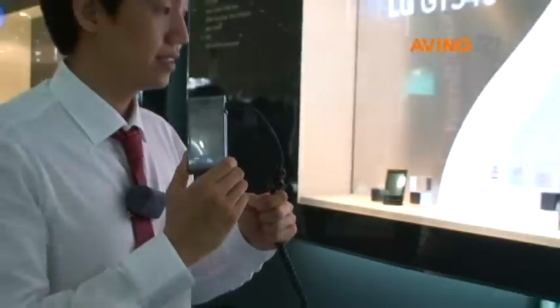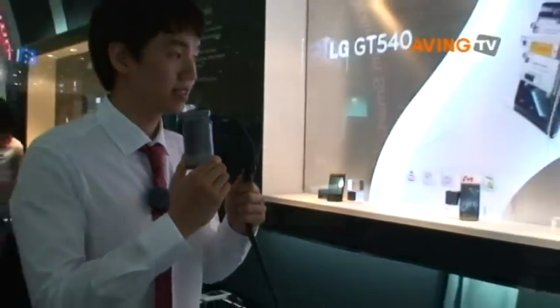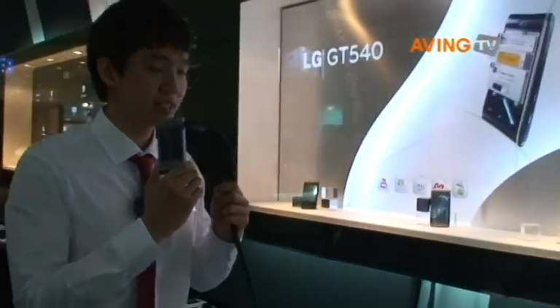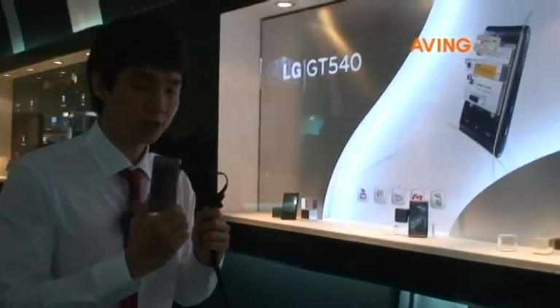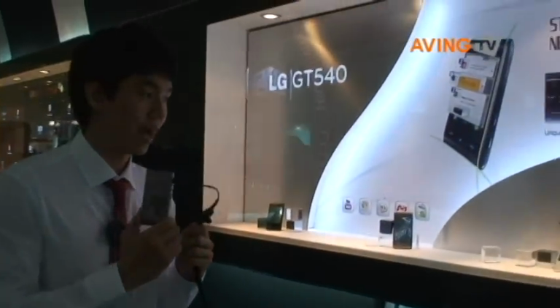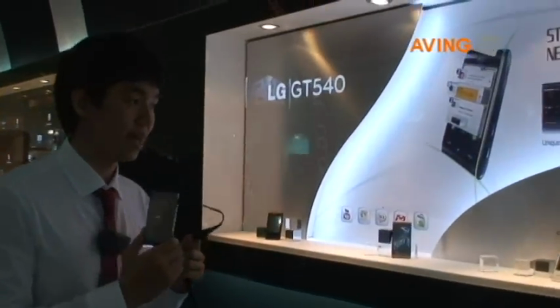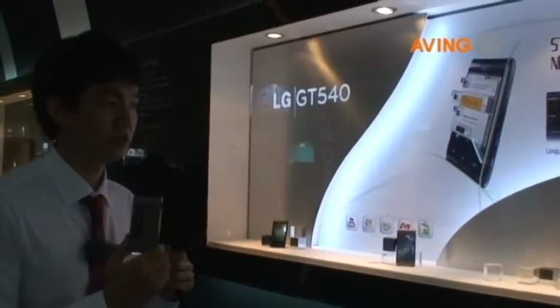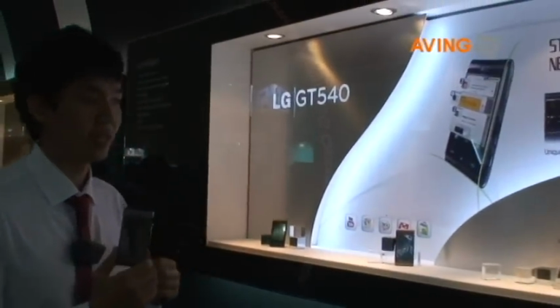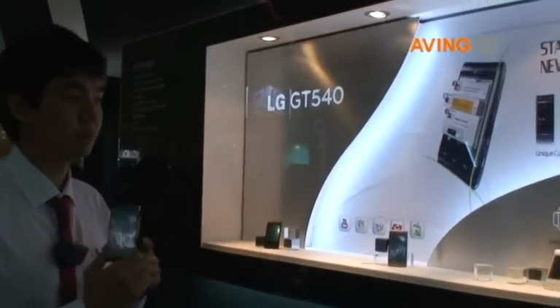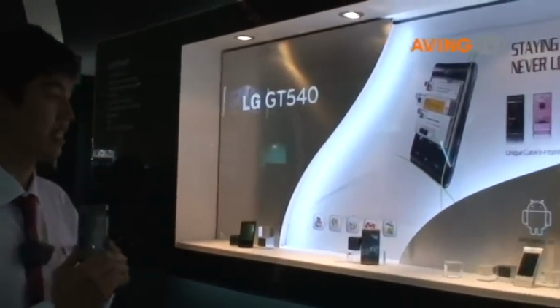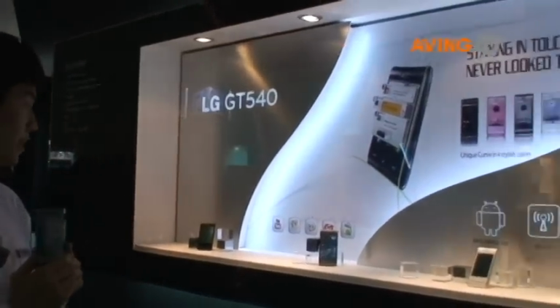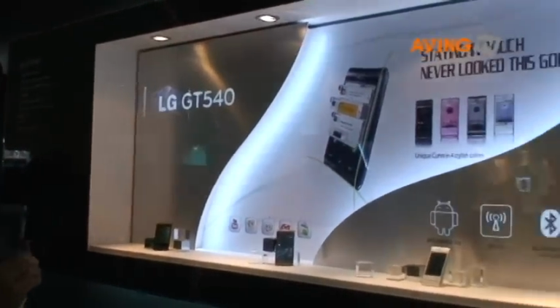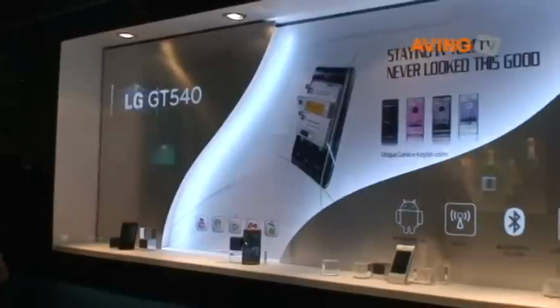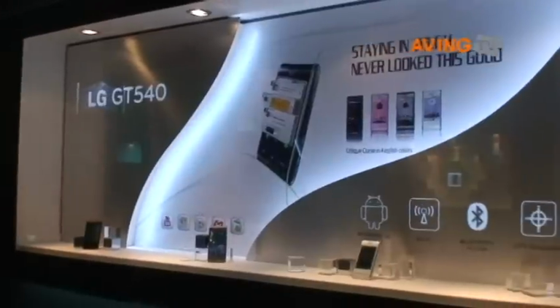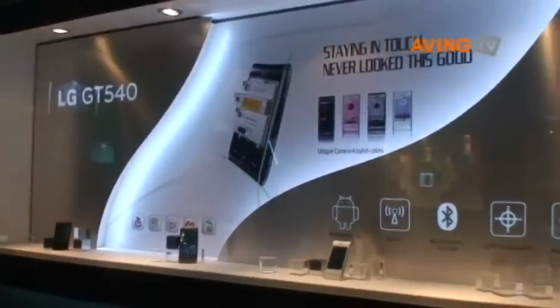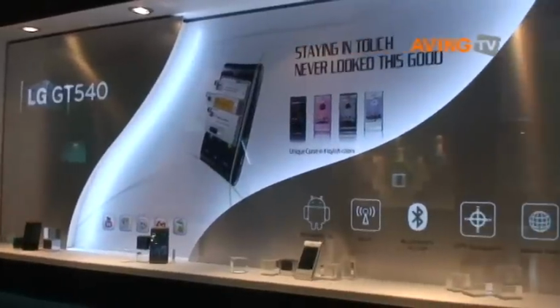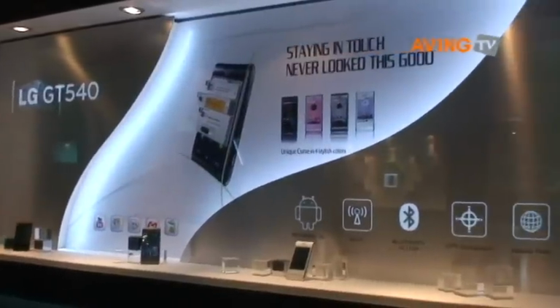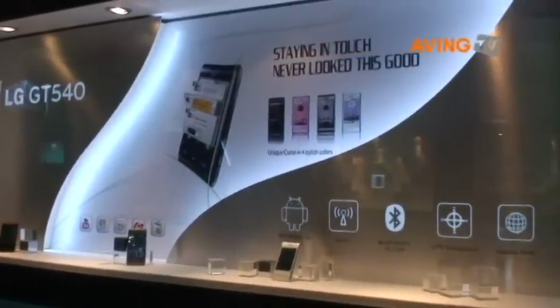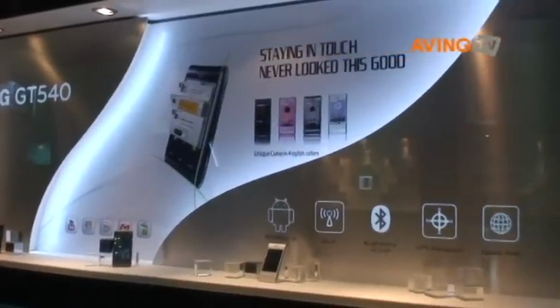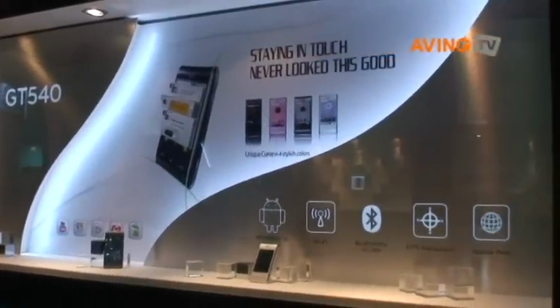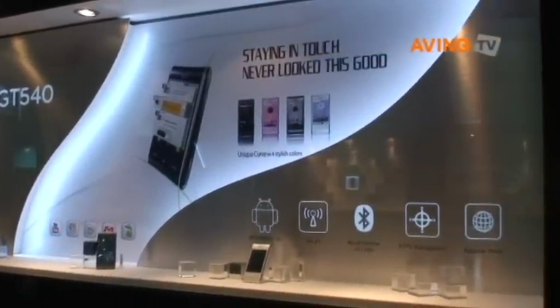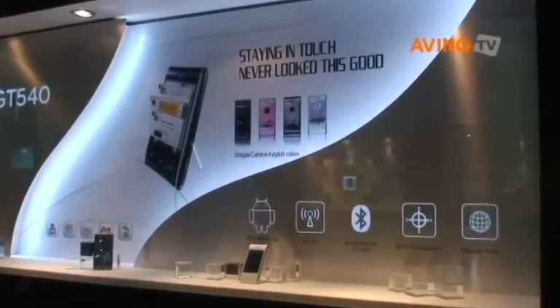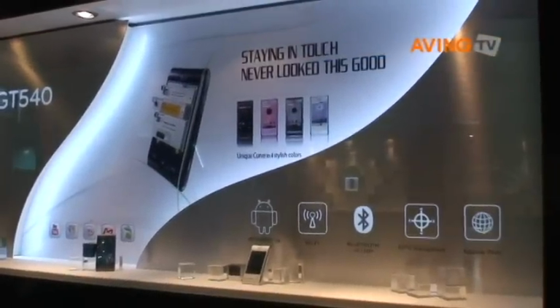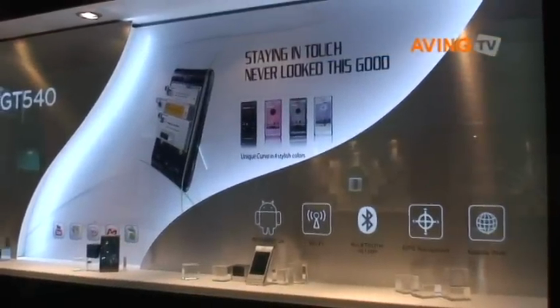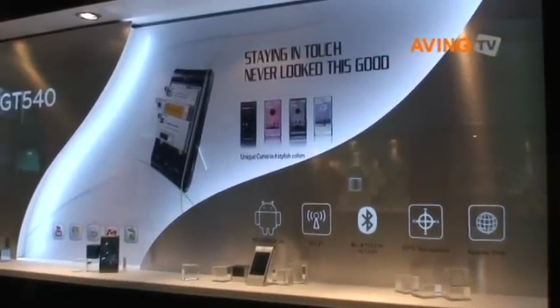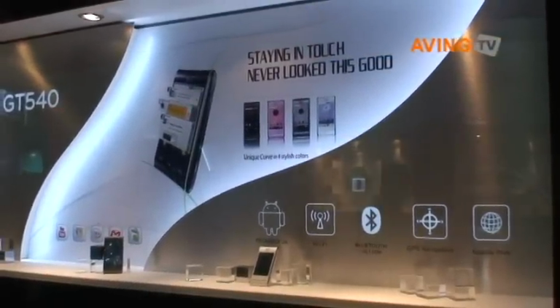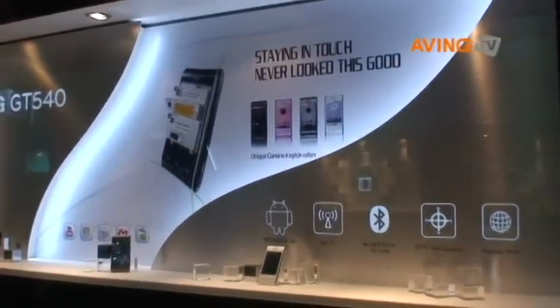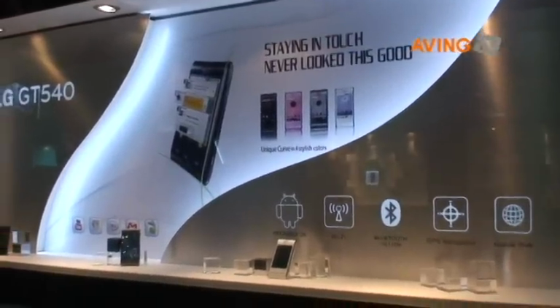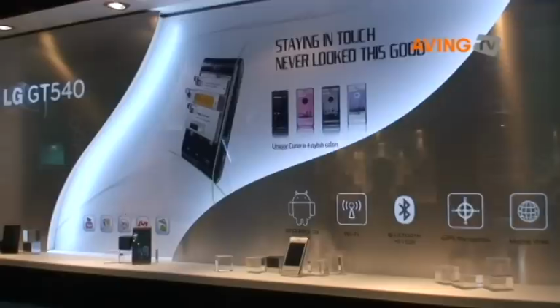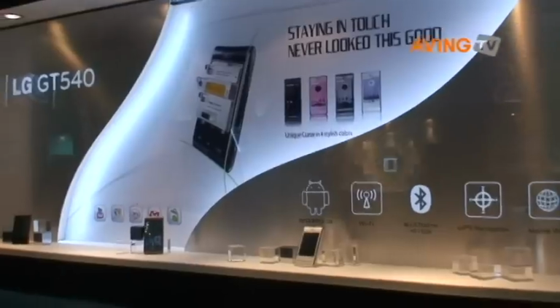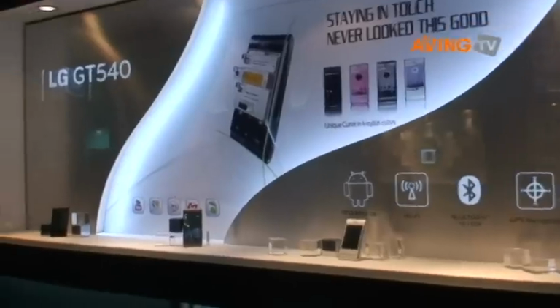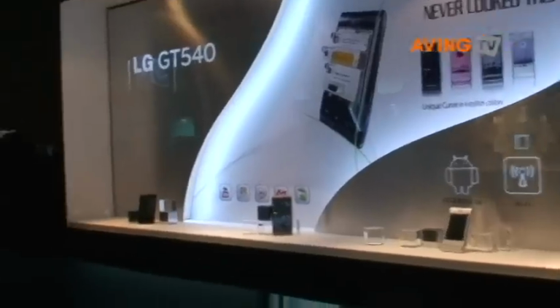This supports Wi-Fi, Bluetooth, and GPS navigation features, and it is designed with 4 unique stylish colors: black, pink, gray, and white.